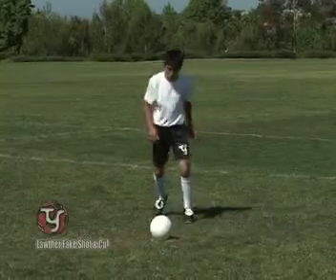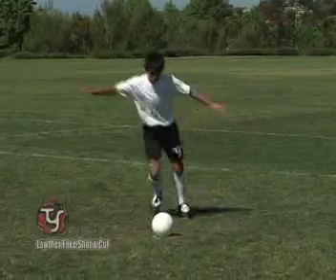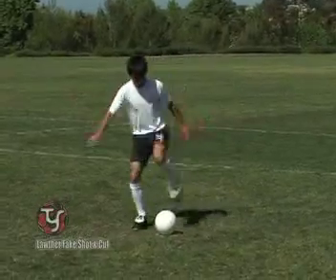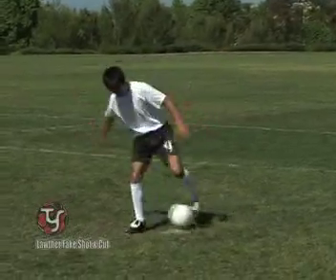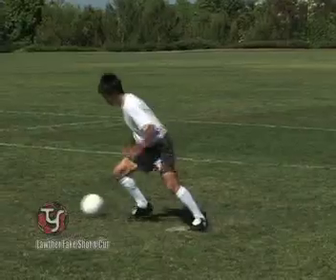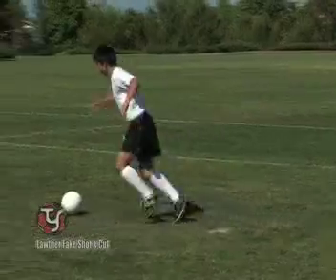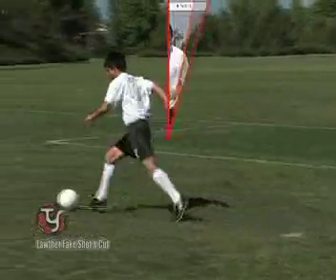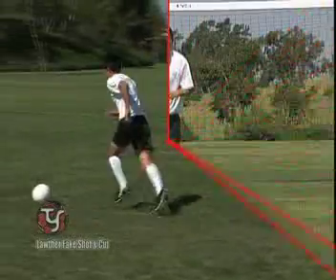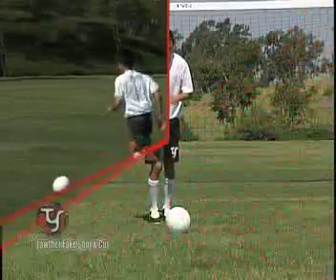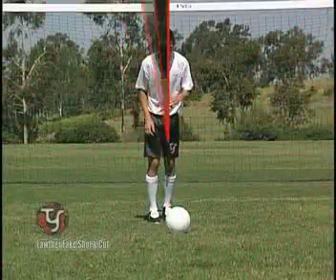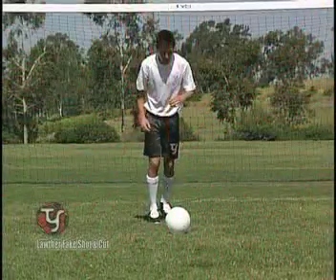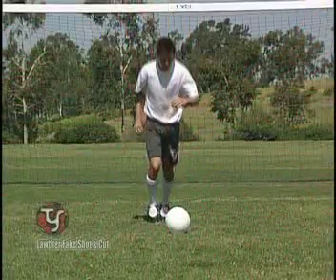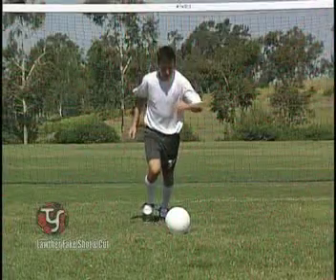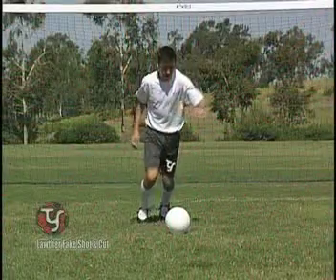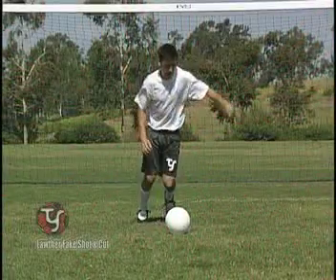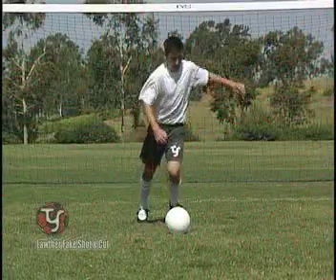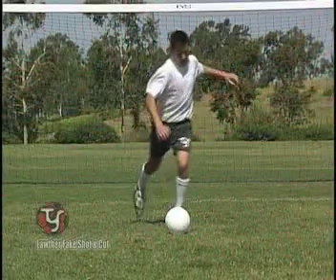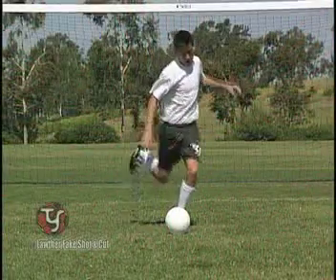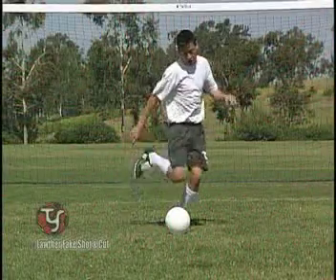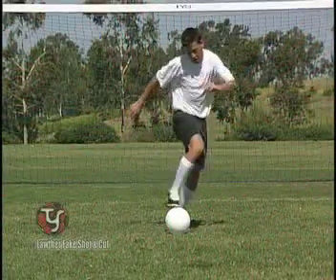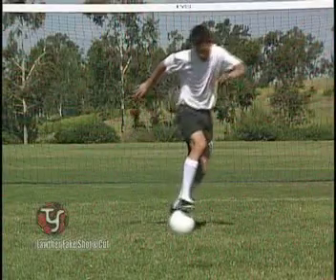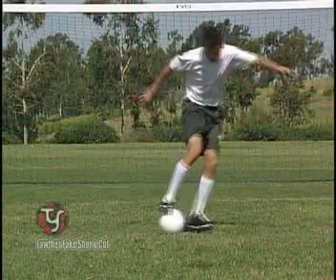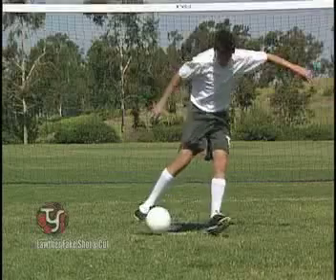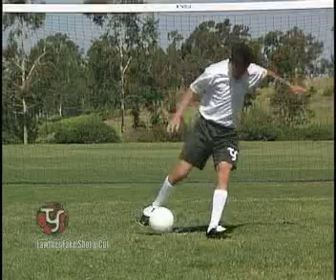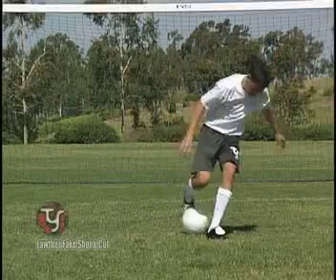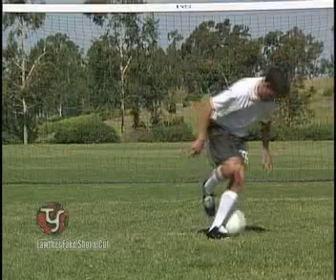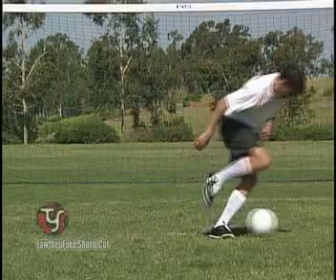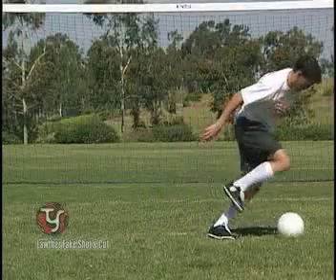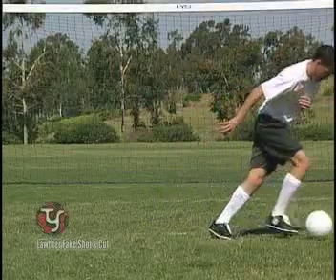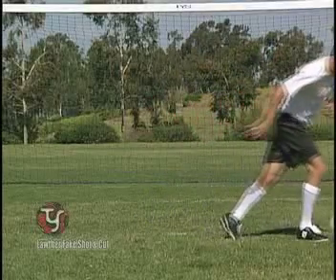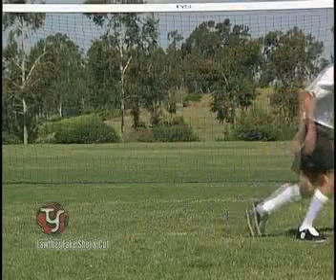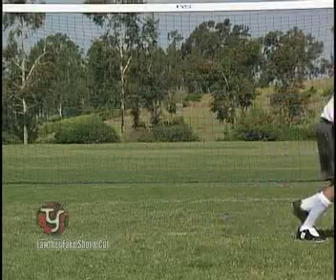Plant the standing foot alongside the ball. Notice the ball is pulled back with the sole of the foot and cut brilliantly with the same foot. Don't forget to fake that kick.